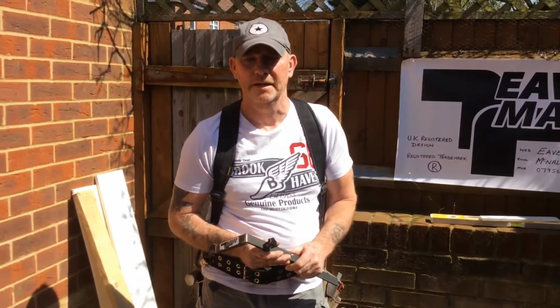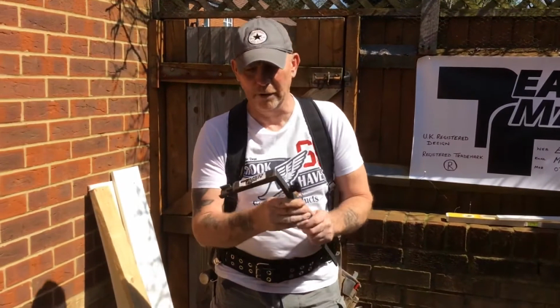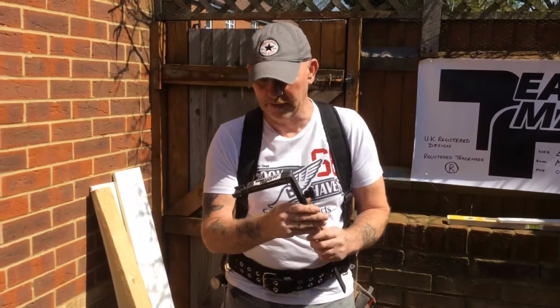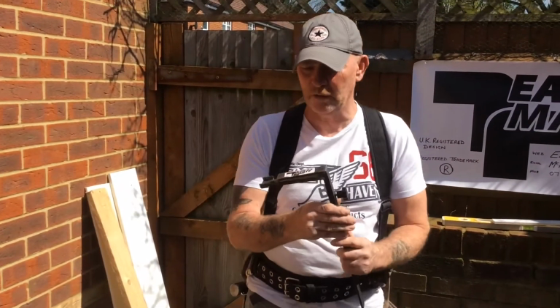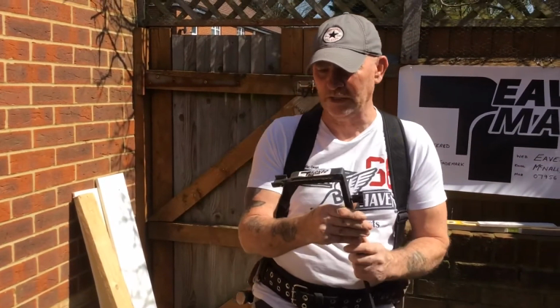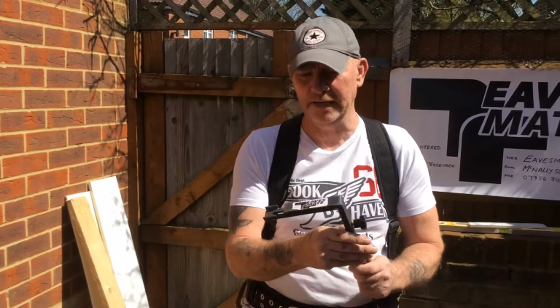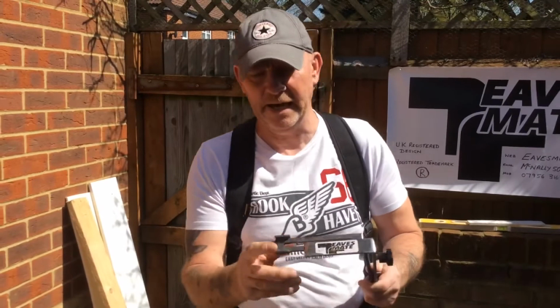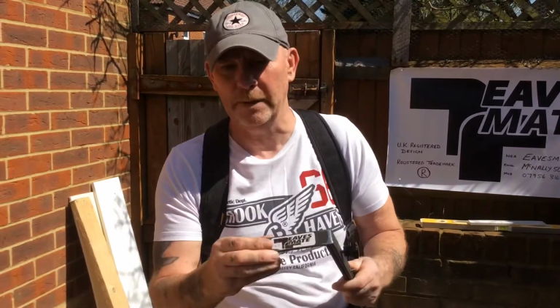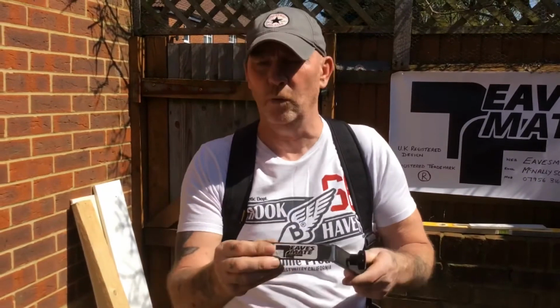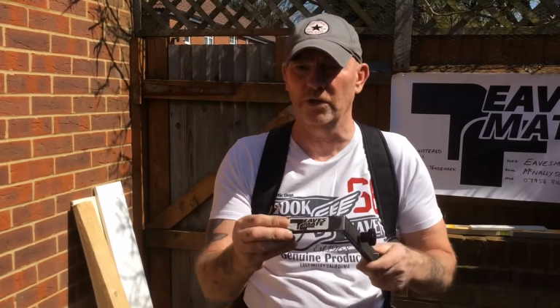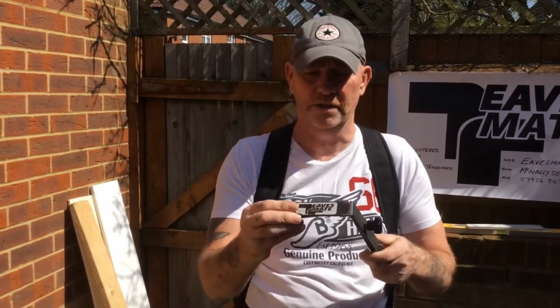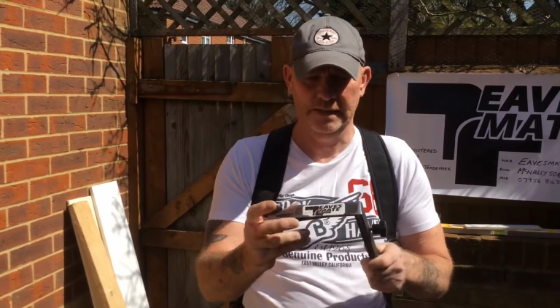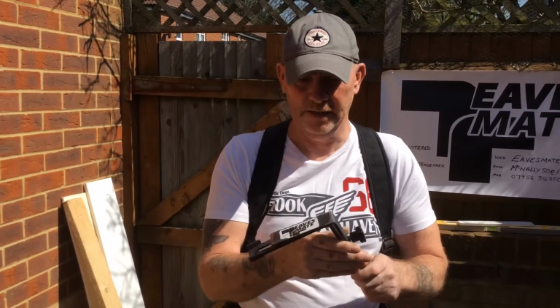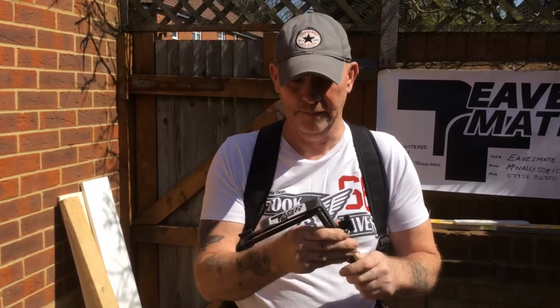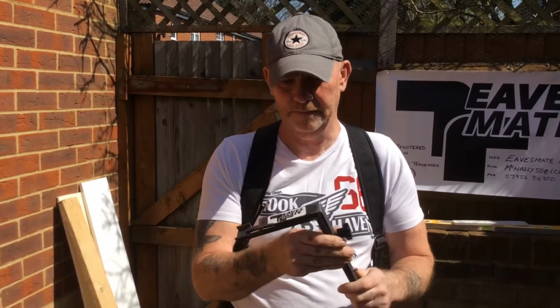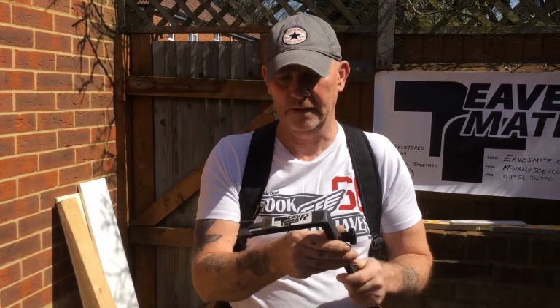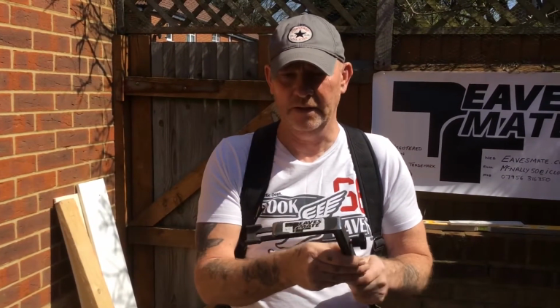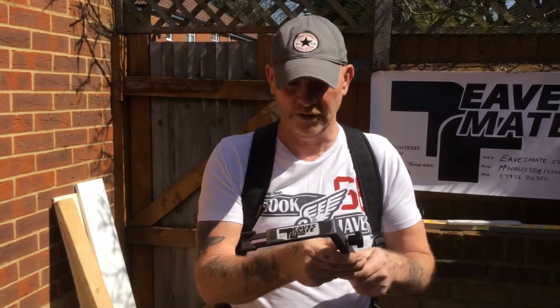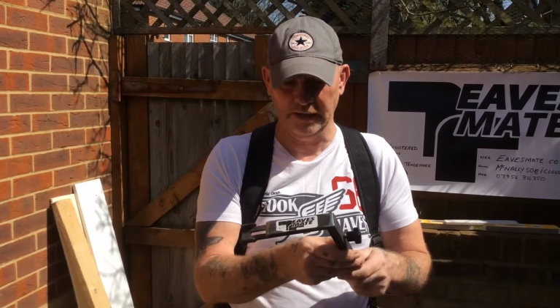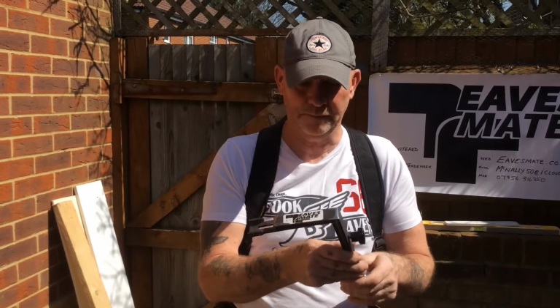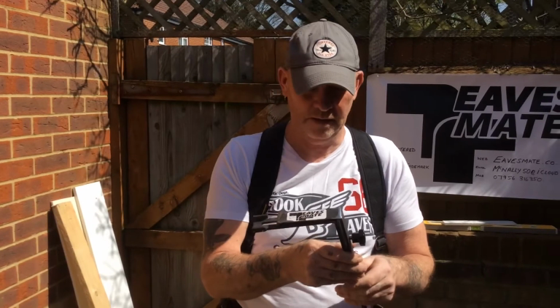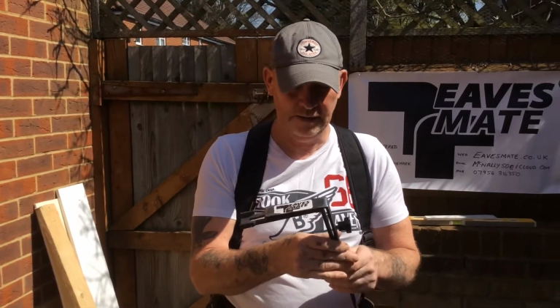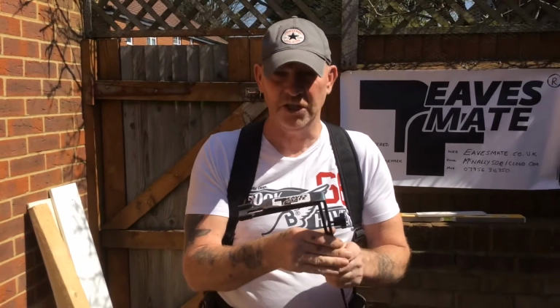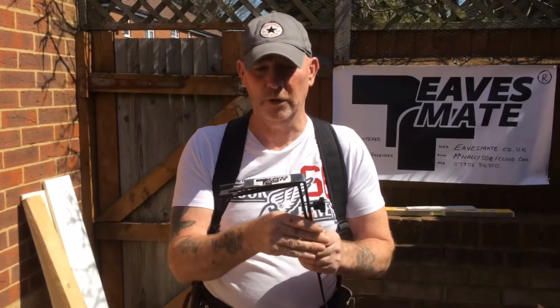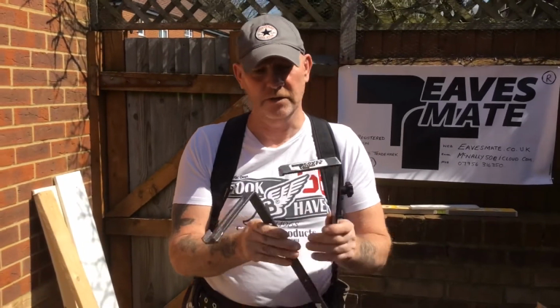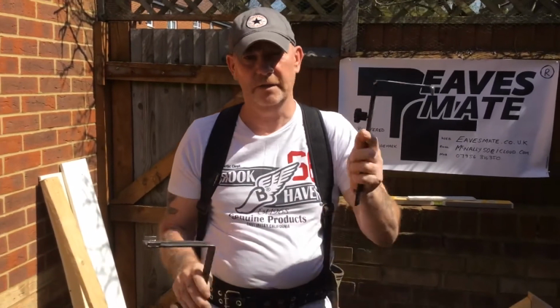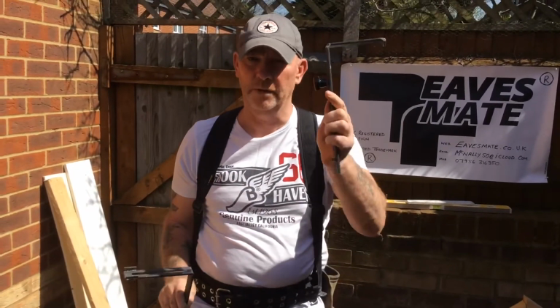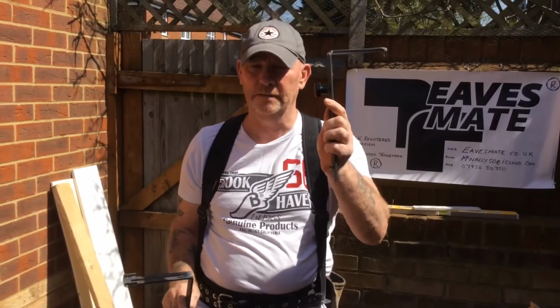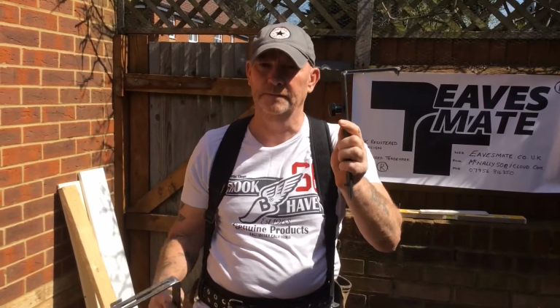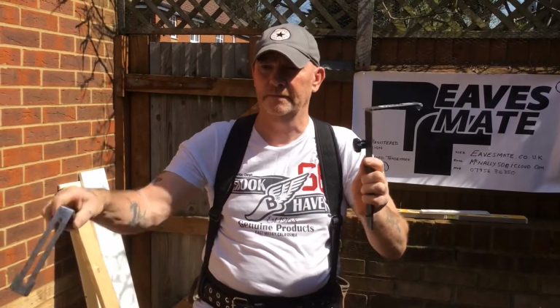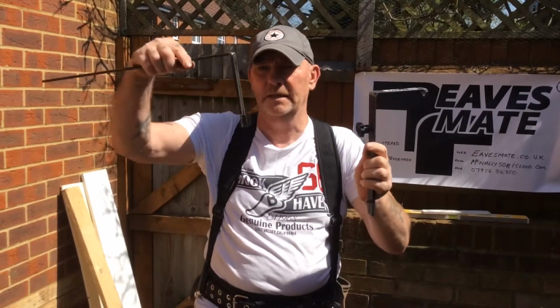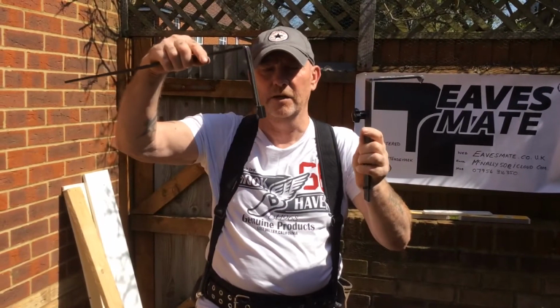Hello, I'm Tony. I just would like to explain how Eavesmake works. I designed it. It consists of two parts: the body and the arm.